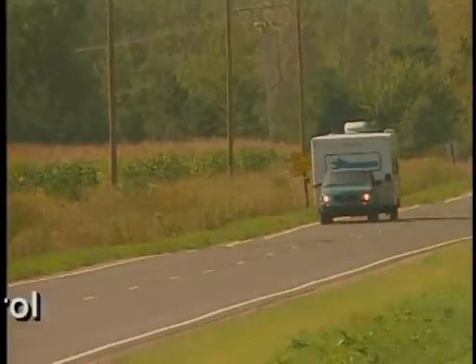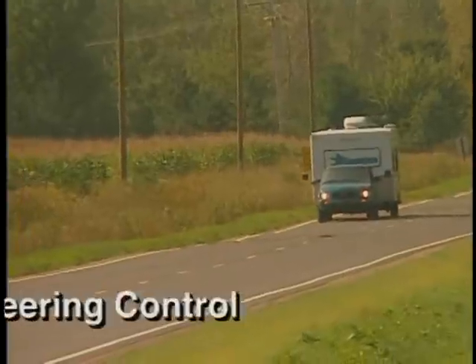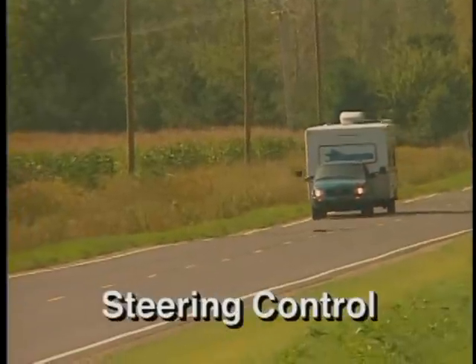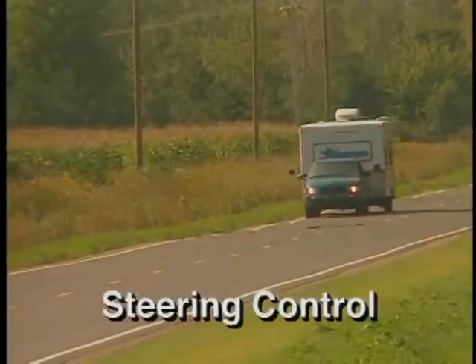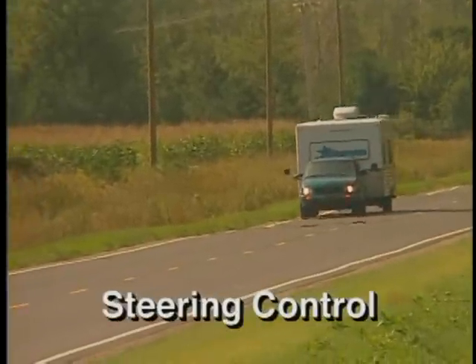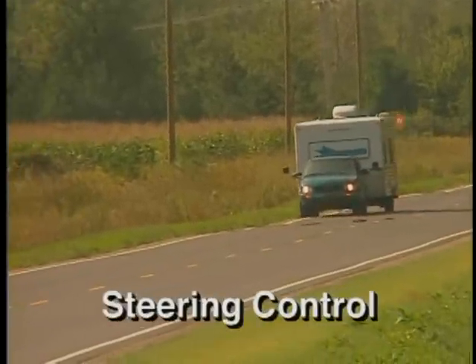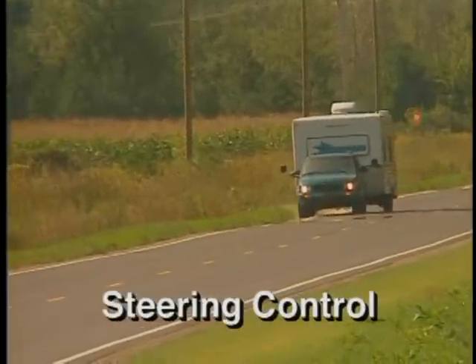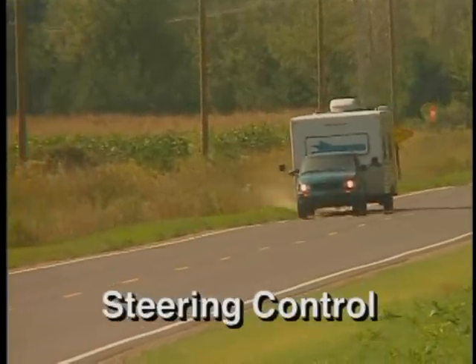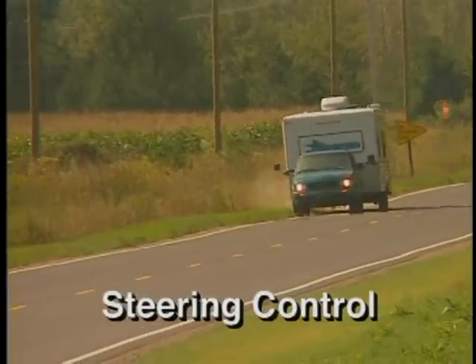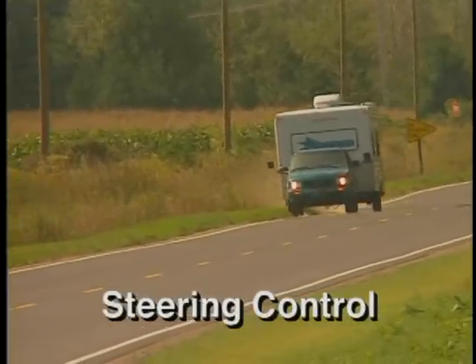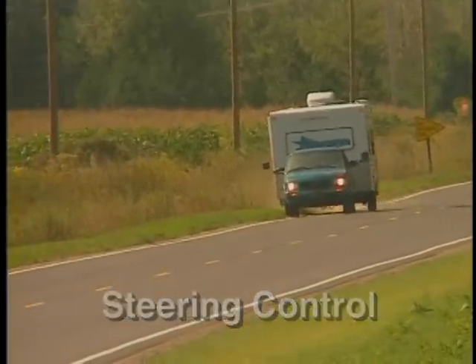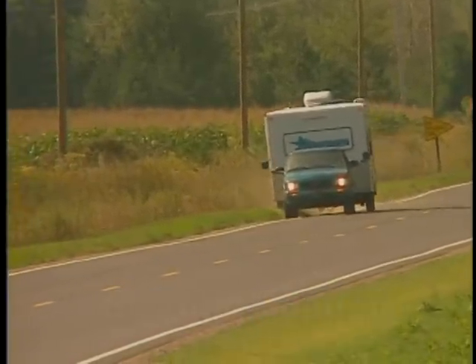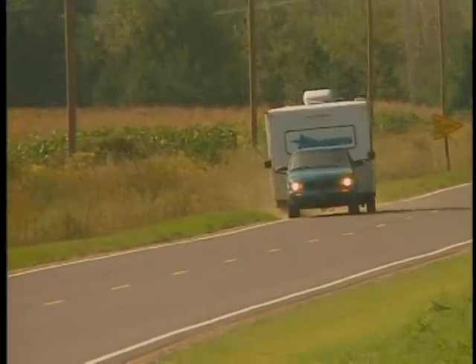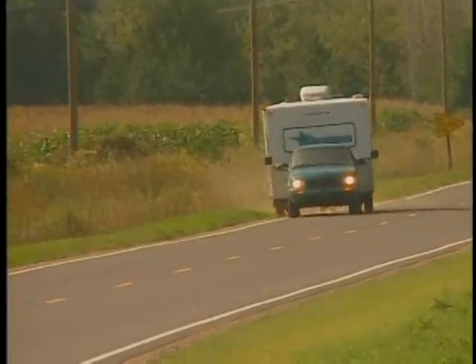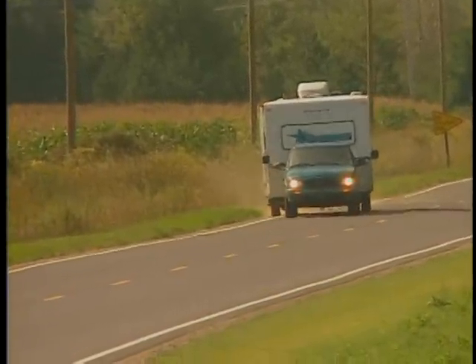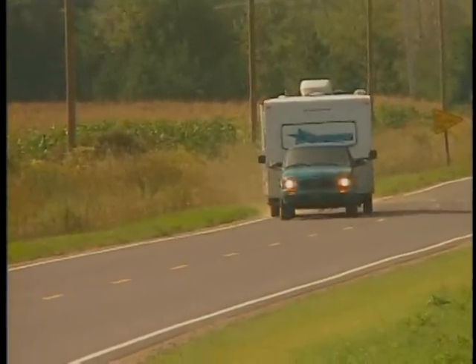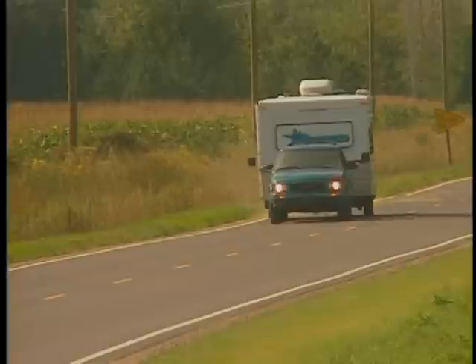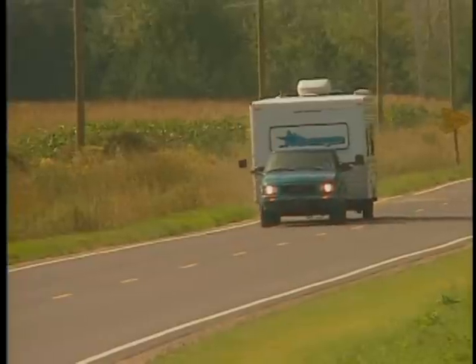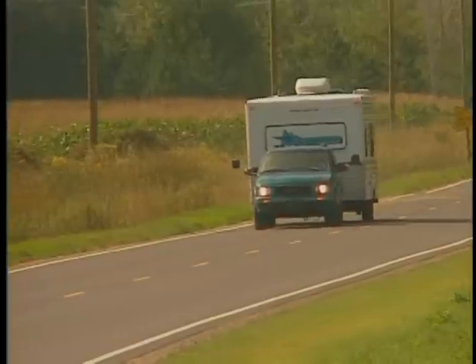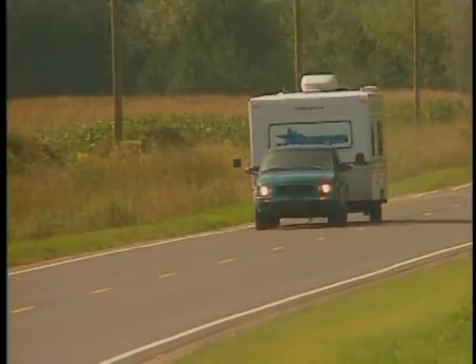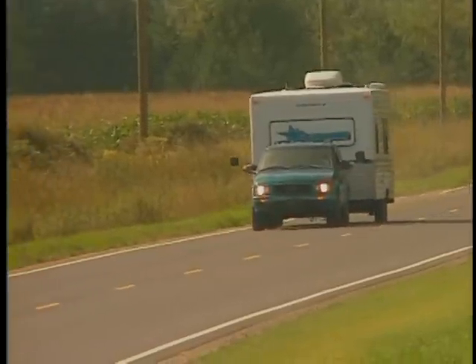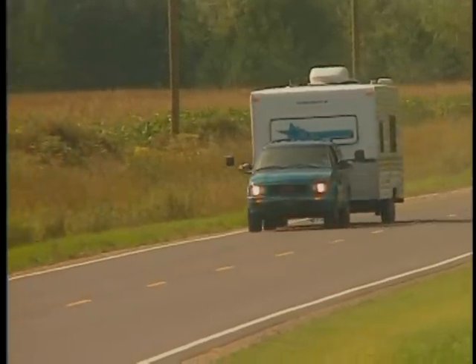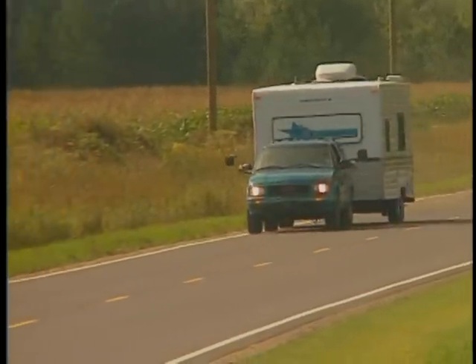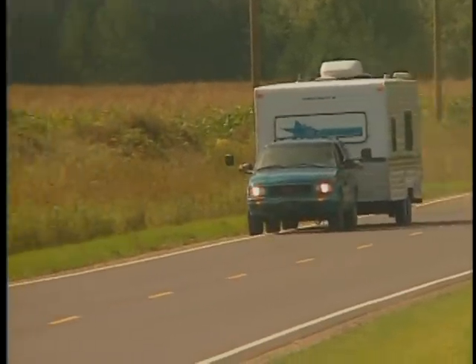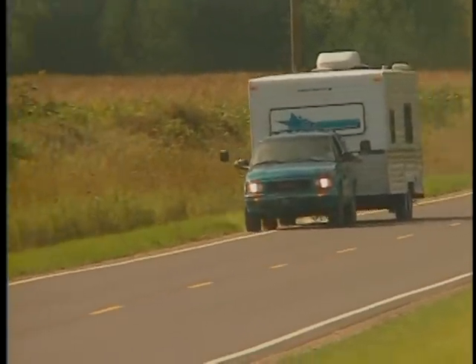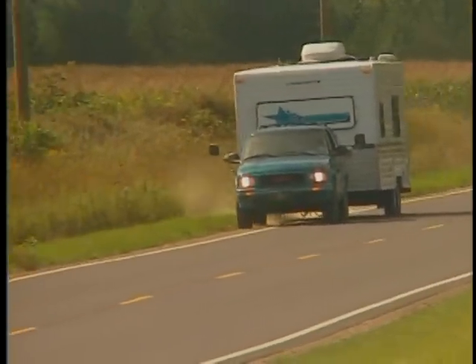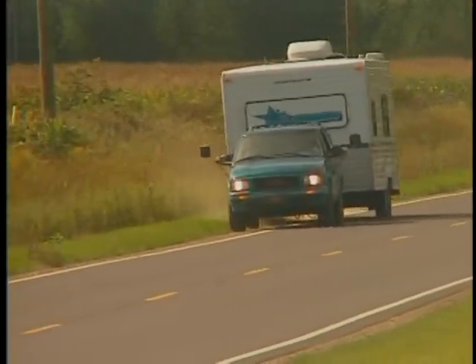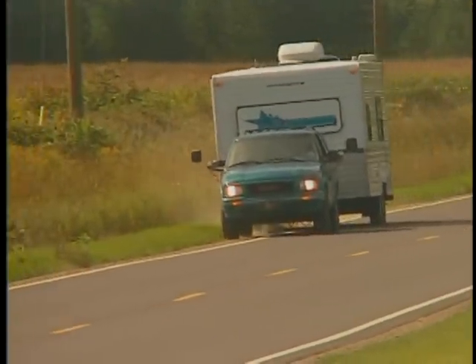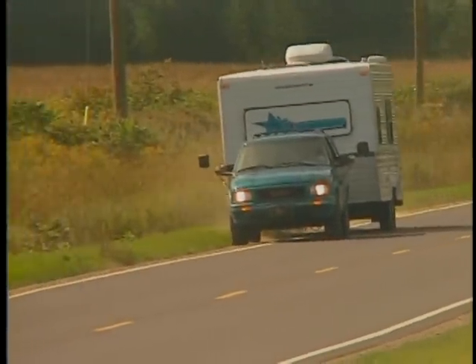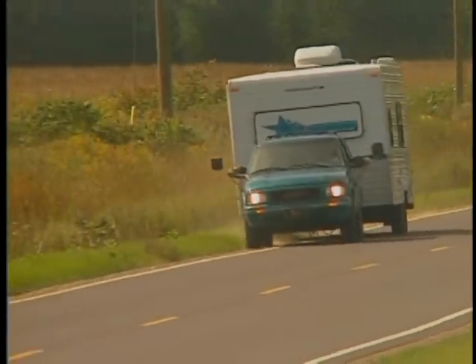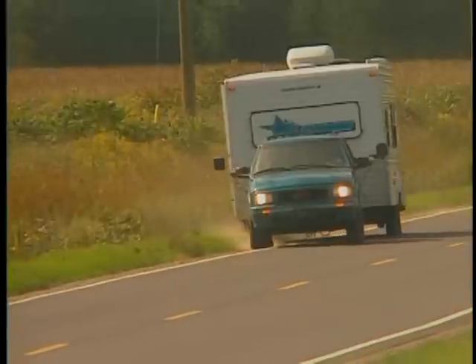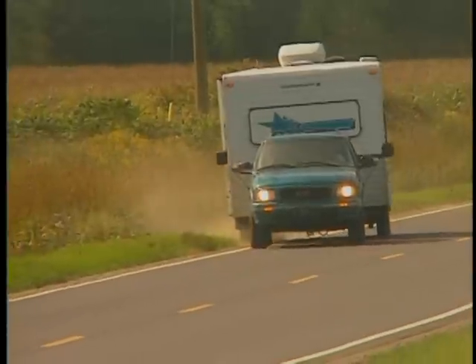Steering control. The Hensley Arrow's hitch assembly provides rigid trailering stability if your trailer's wheels roll off onto the shoulder, and more importantly, helps you keep control as you maneuver back onto the pavement.